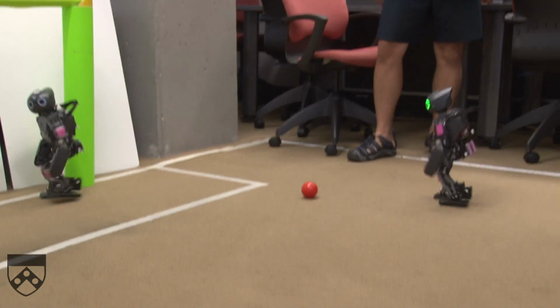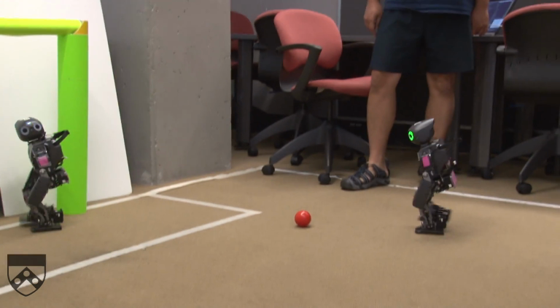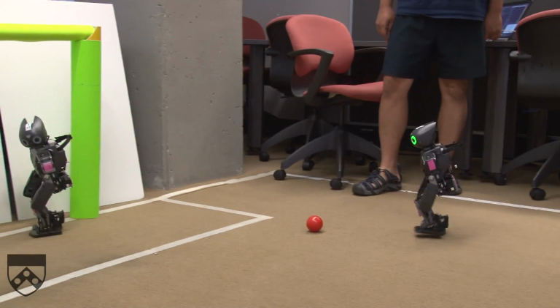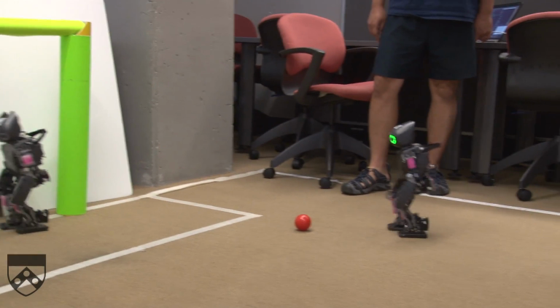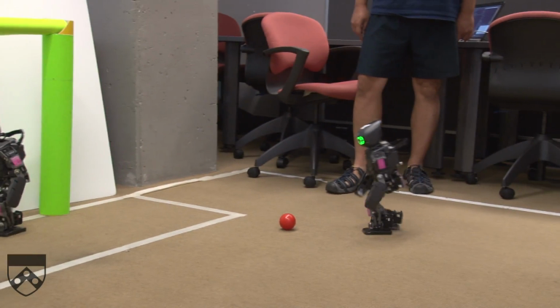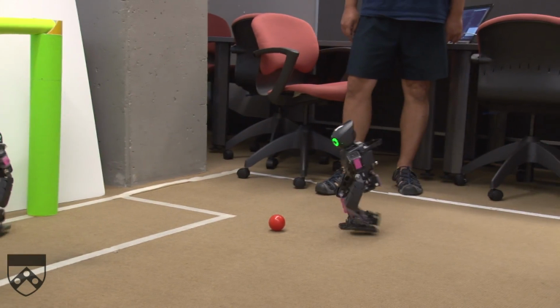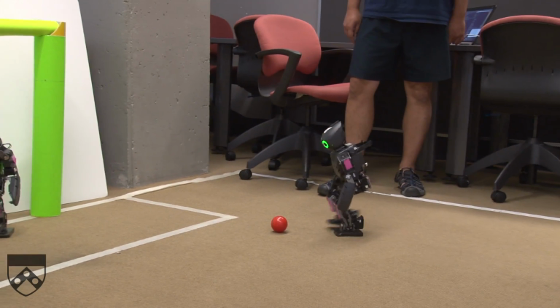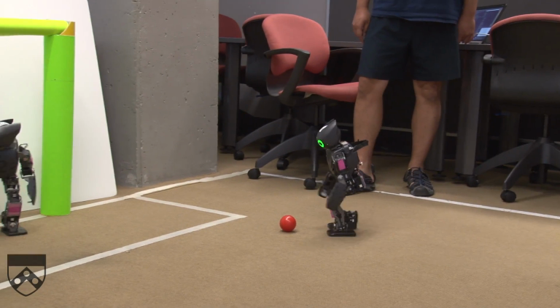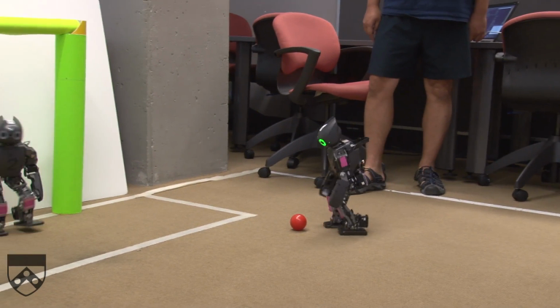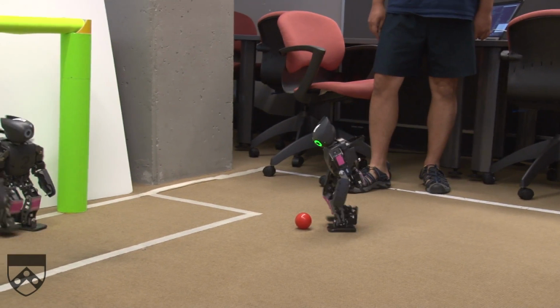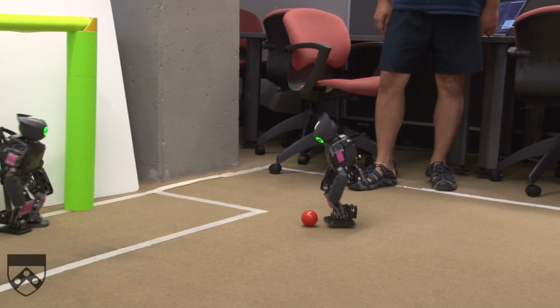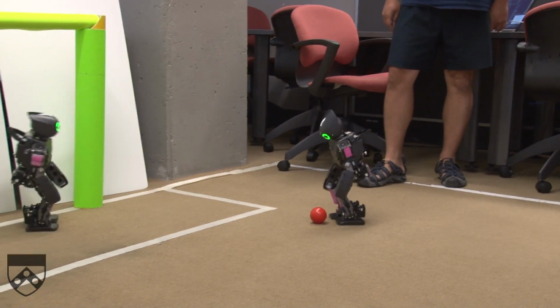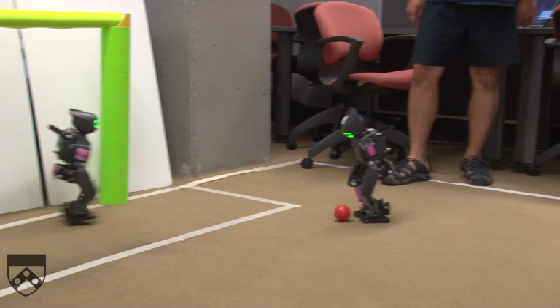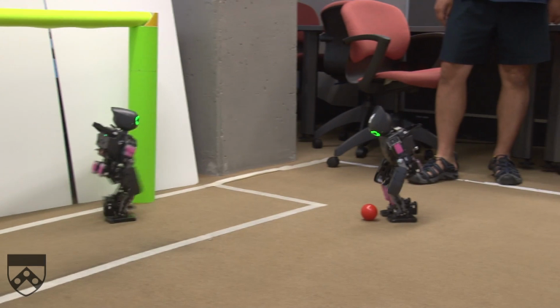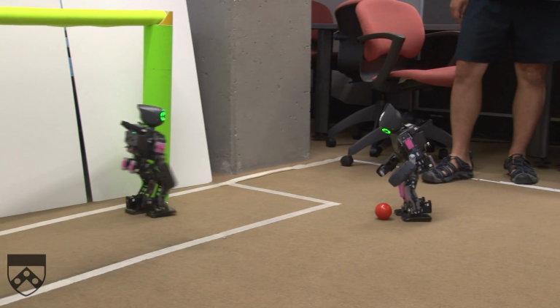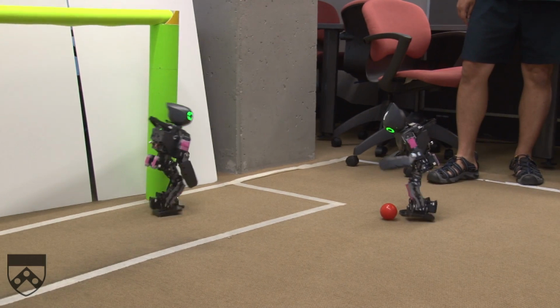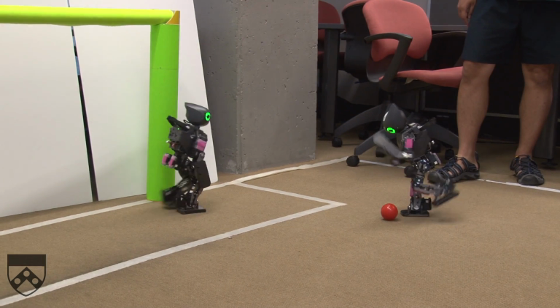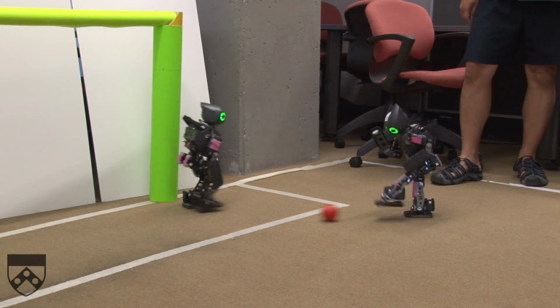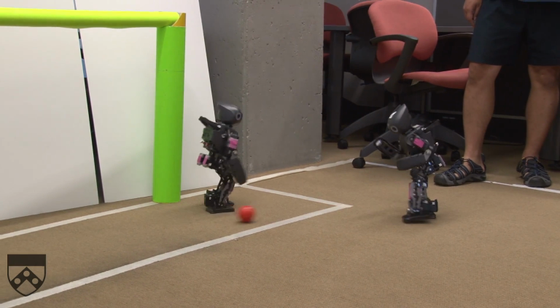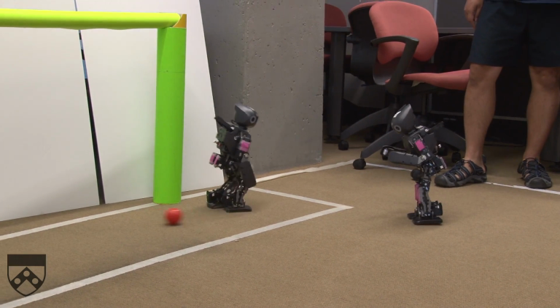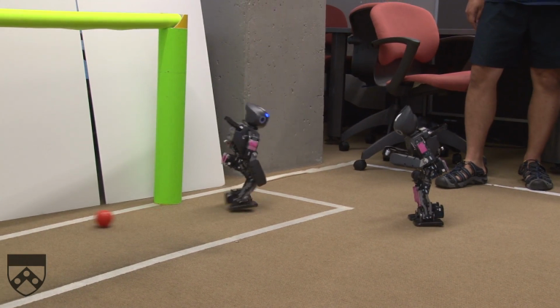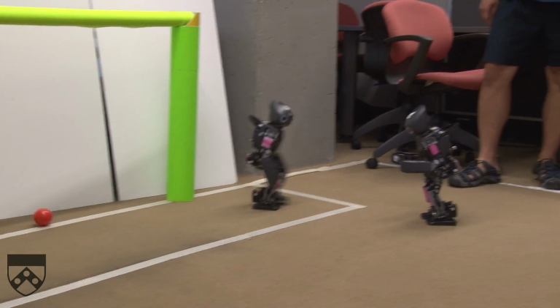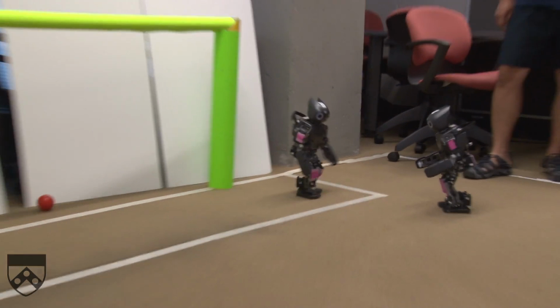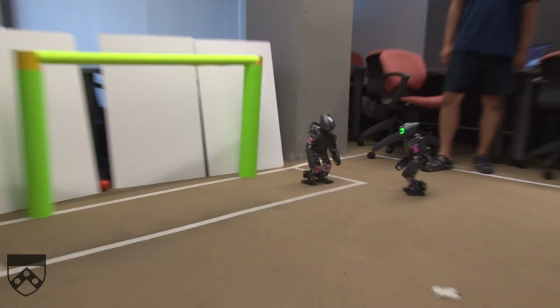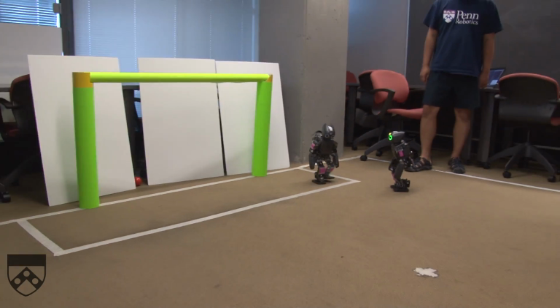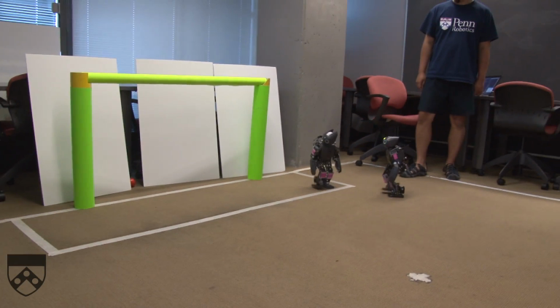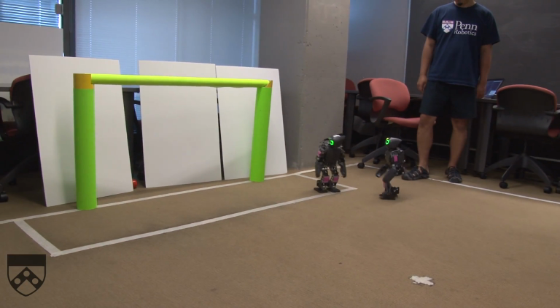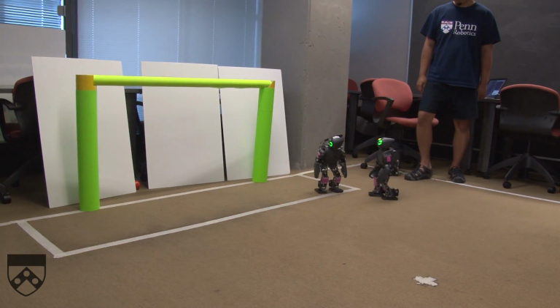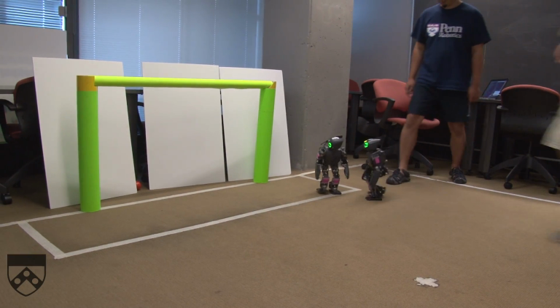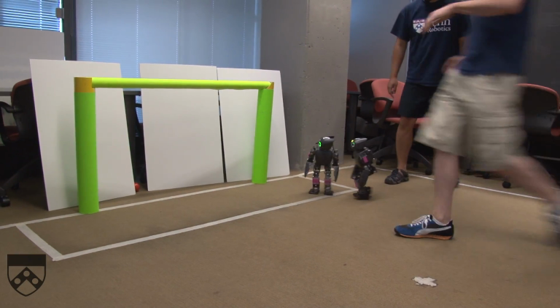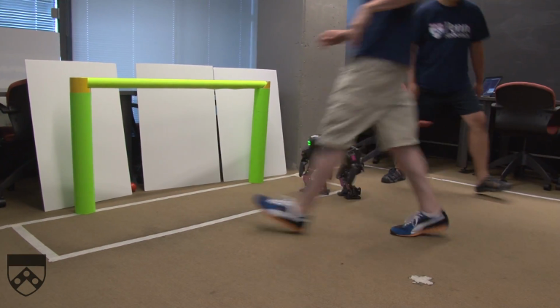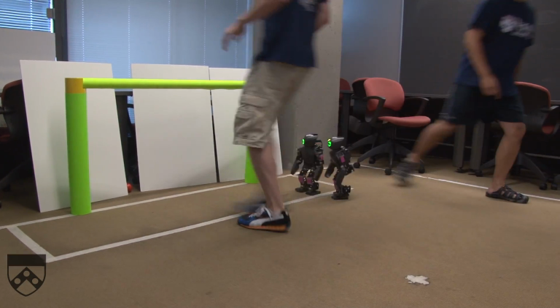Over here, Betty's playing defense because she knows that Linus is playing attacker. And Lucy is trying to play goalie here, unsuccessfully.